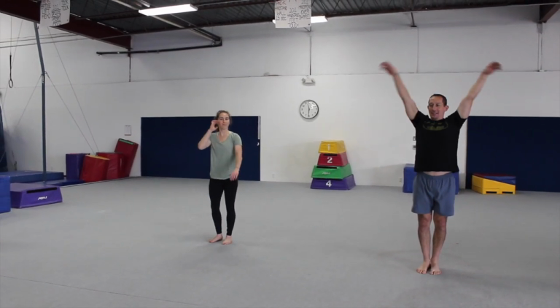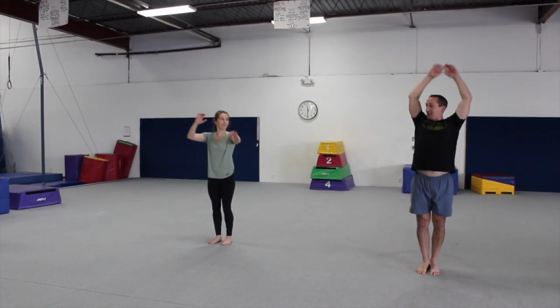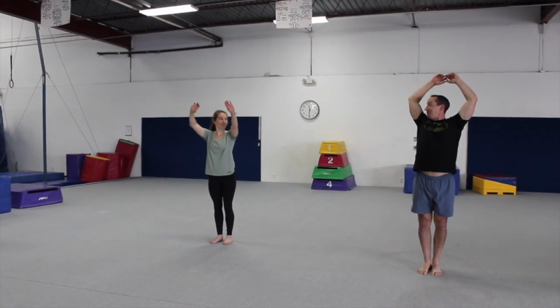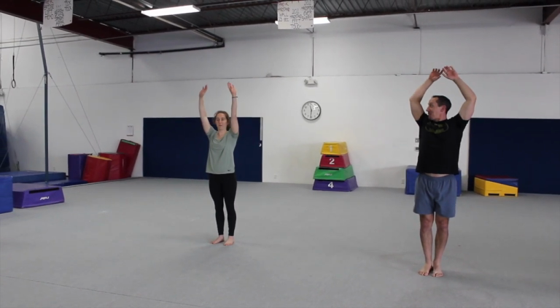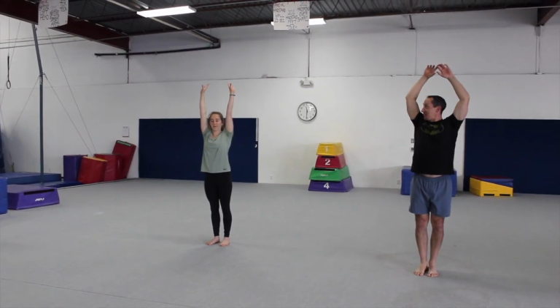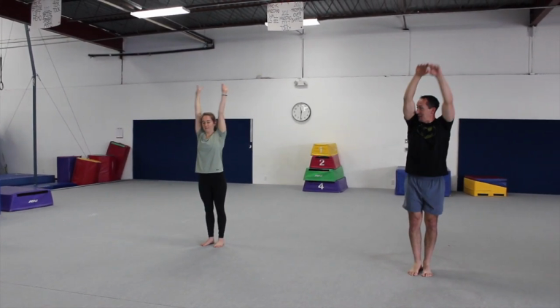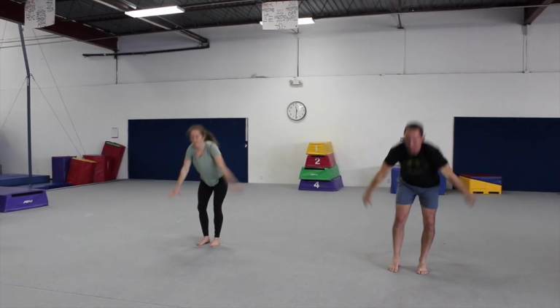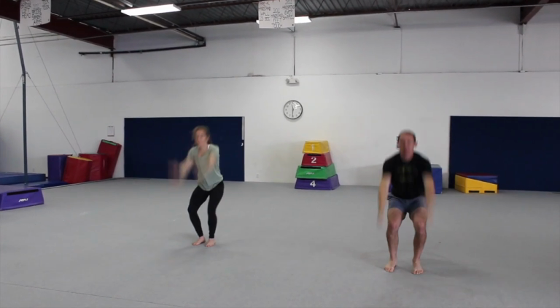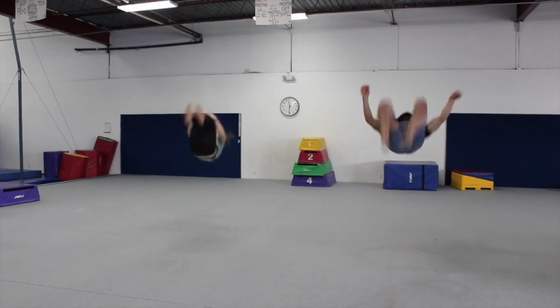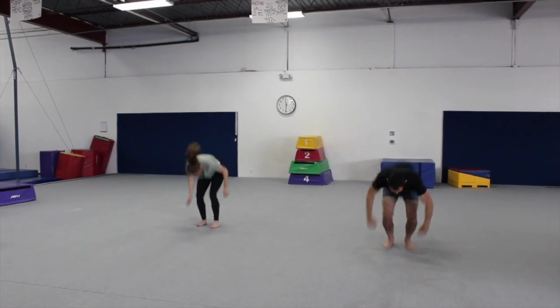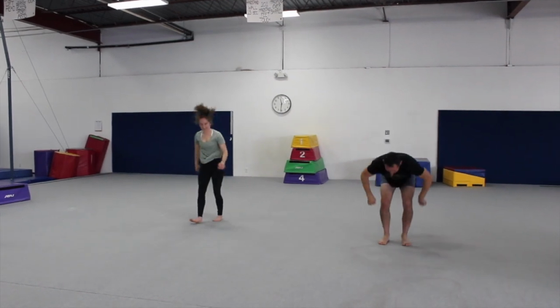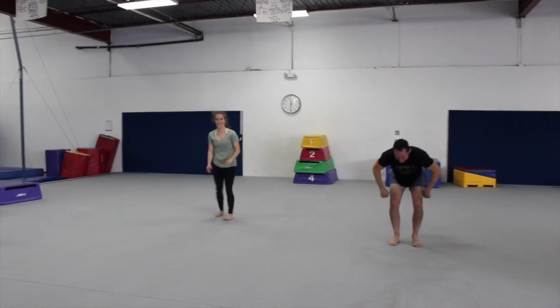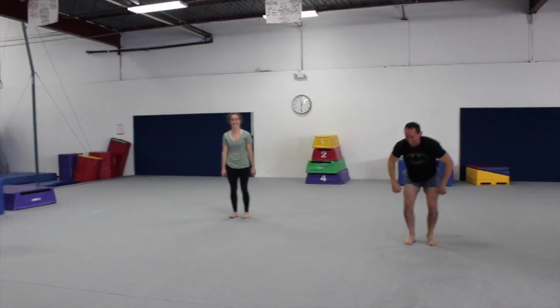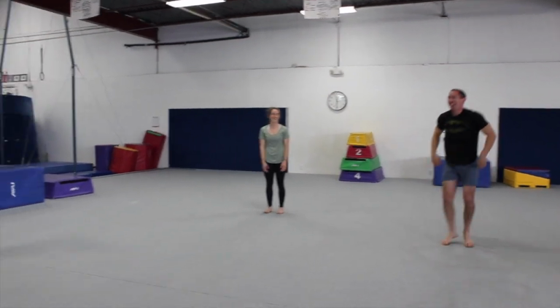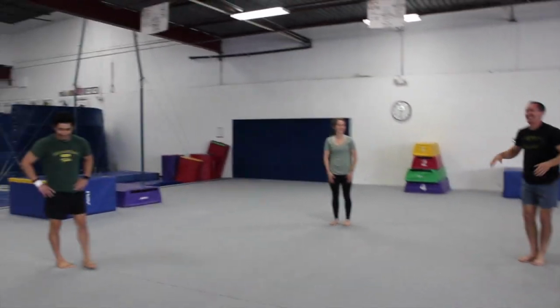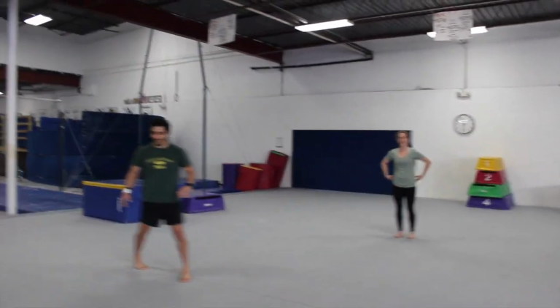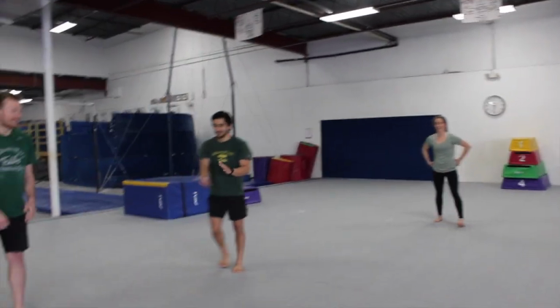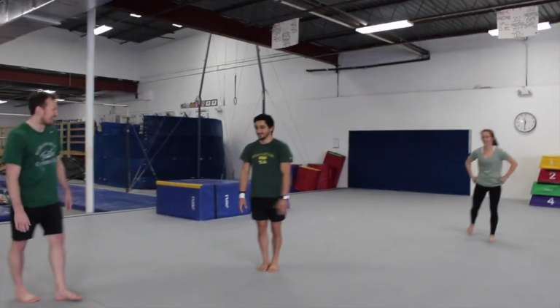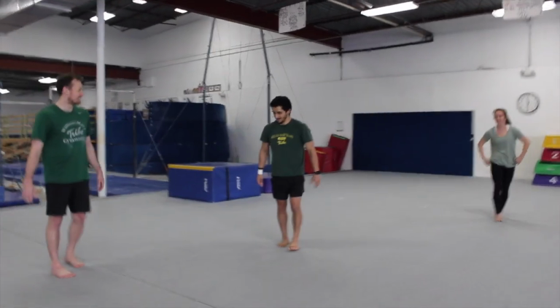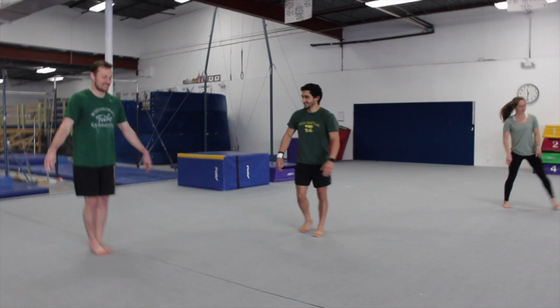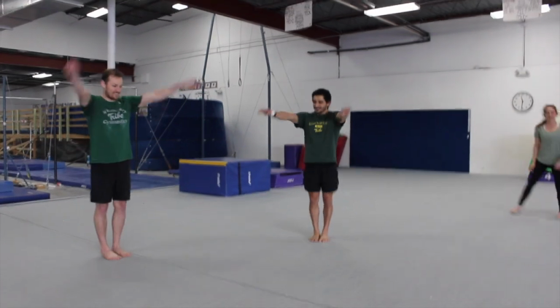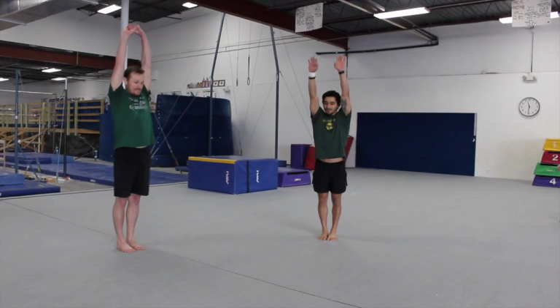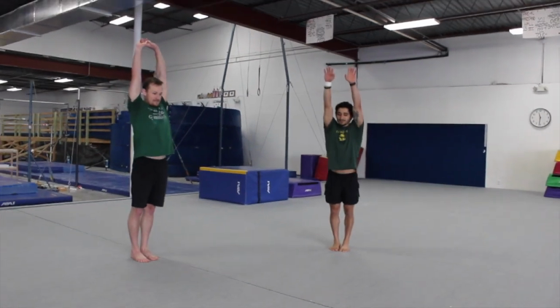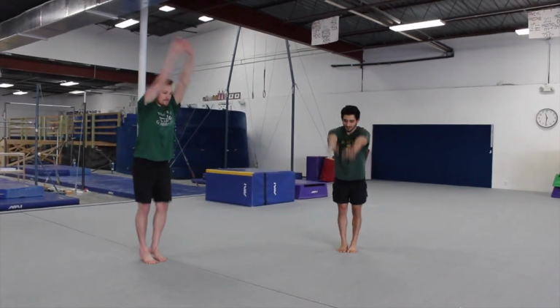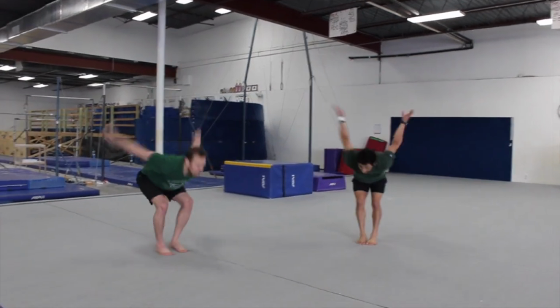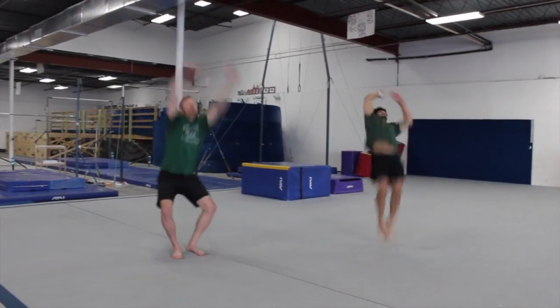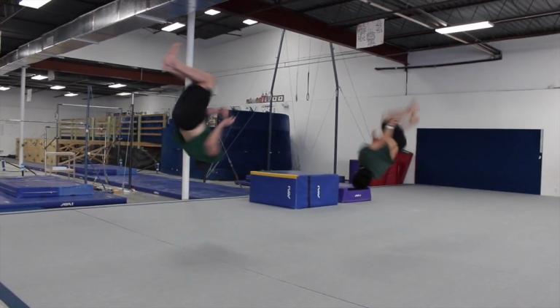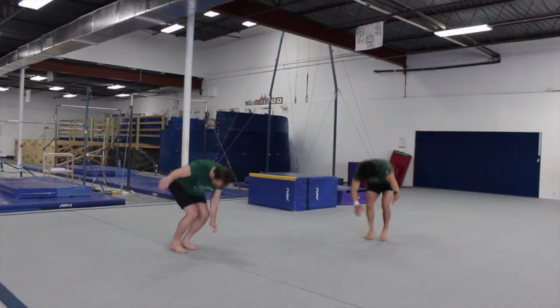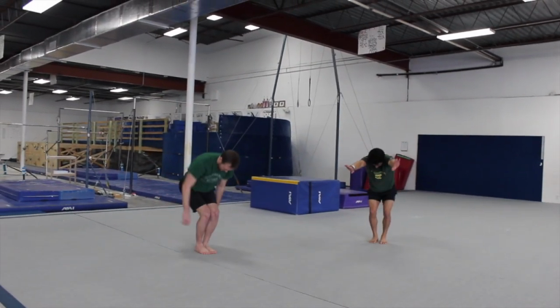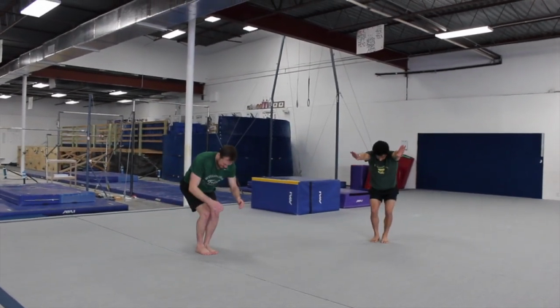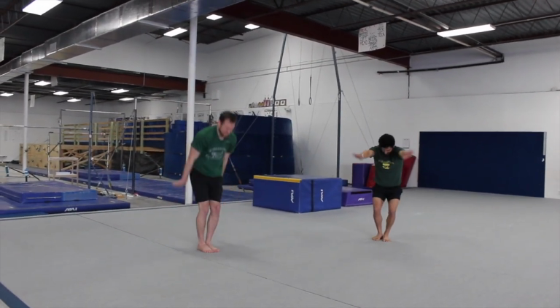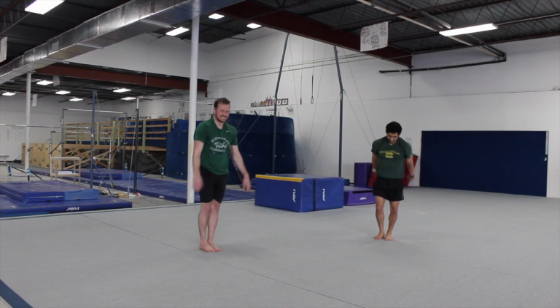Here we go. Nice standing tucks — and nice!